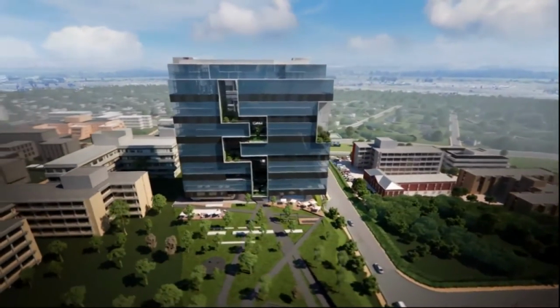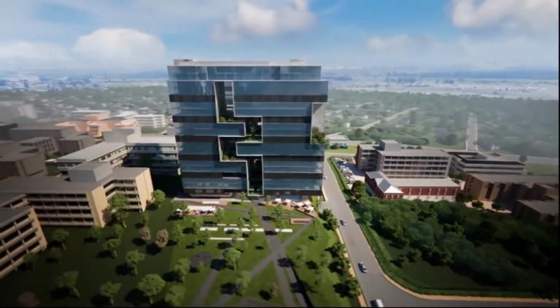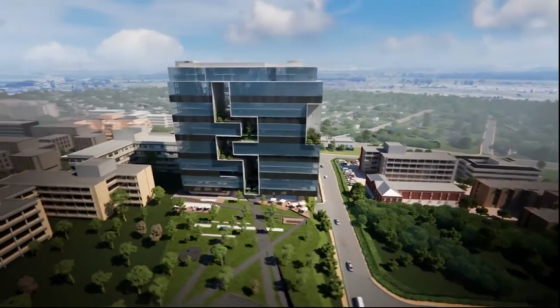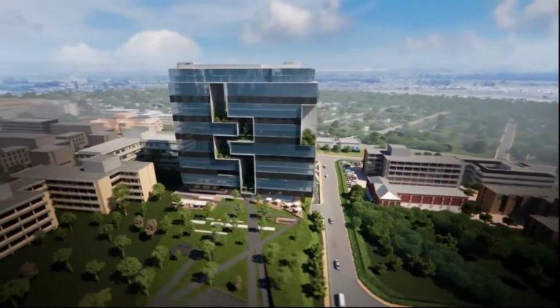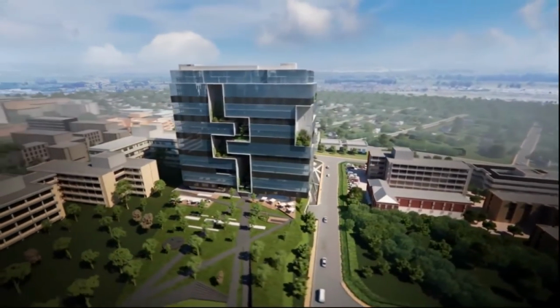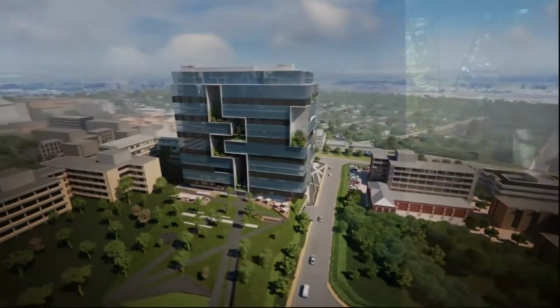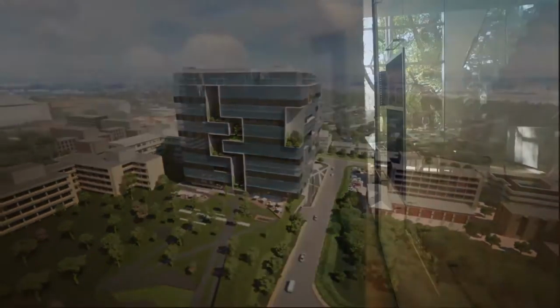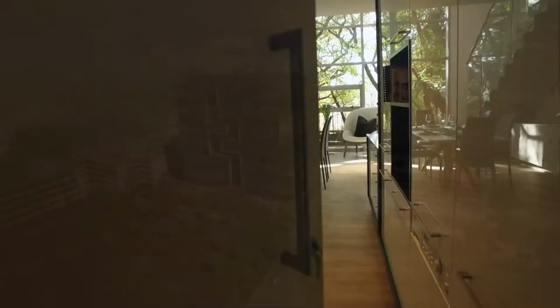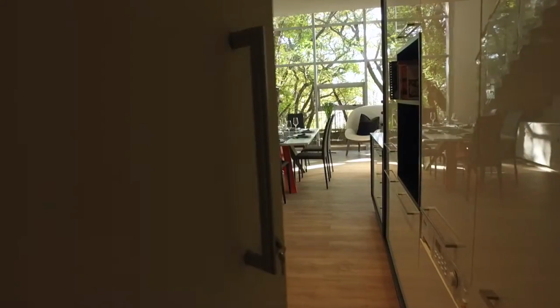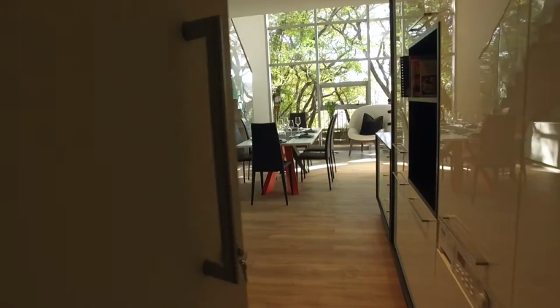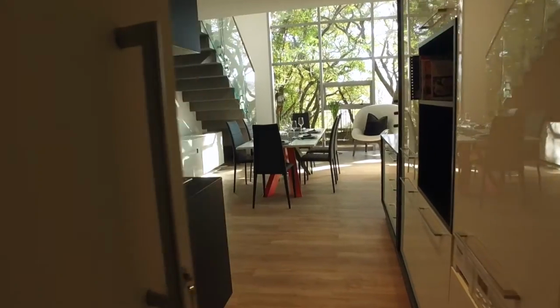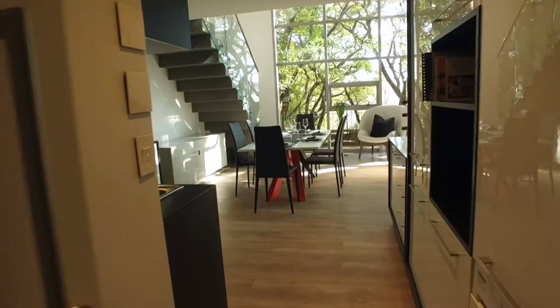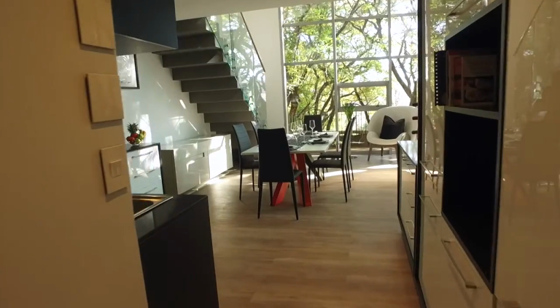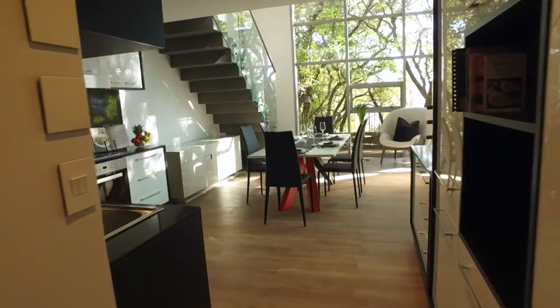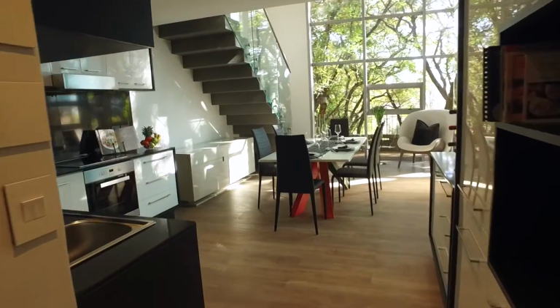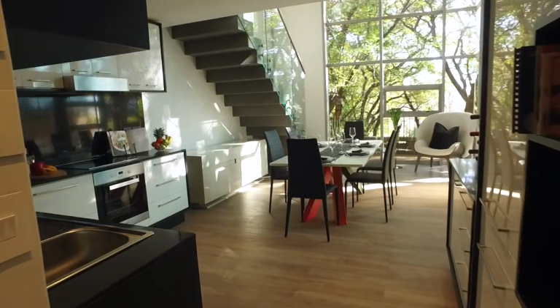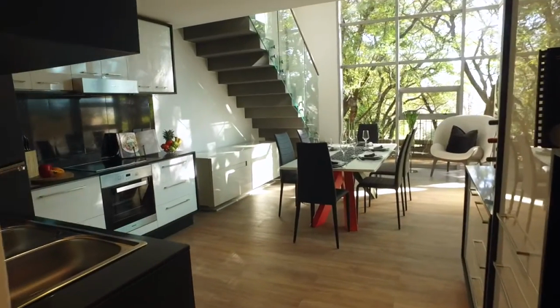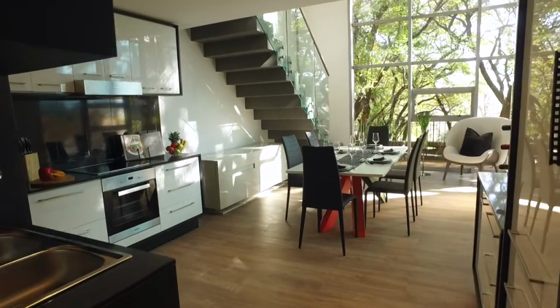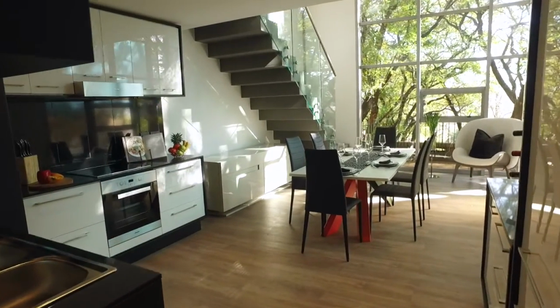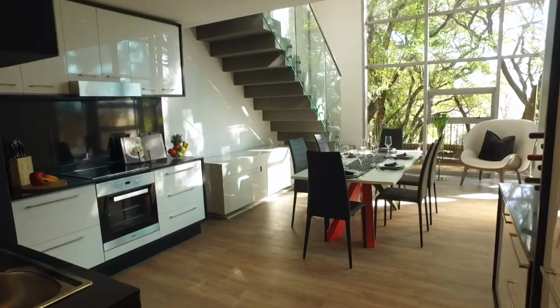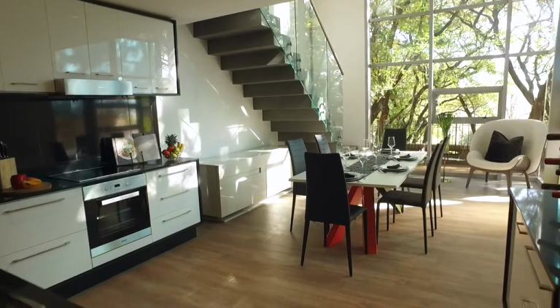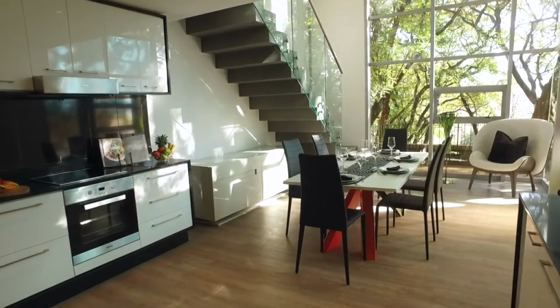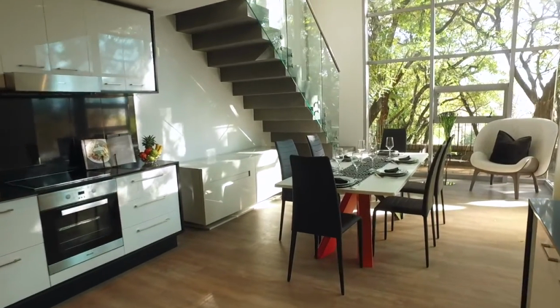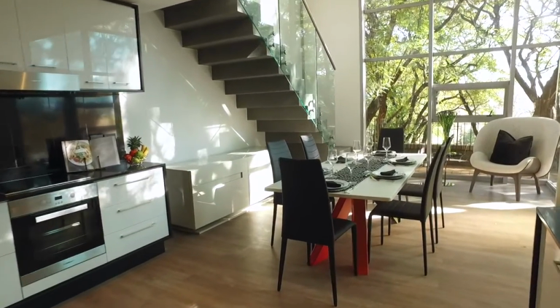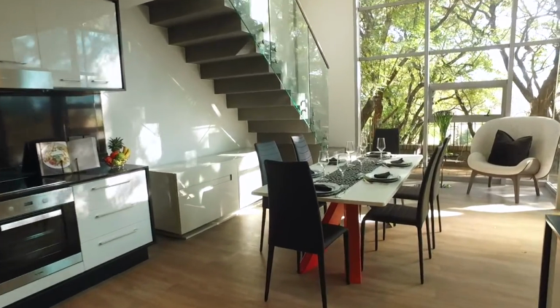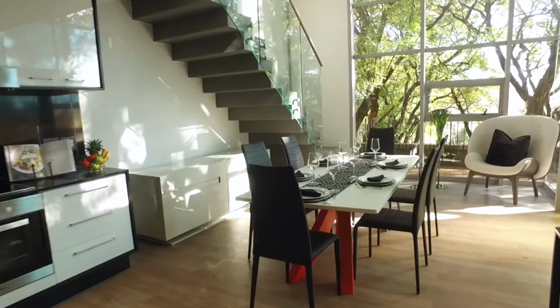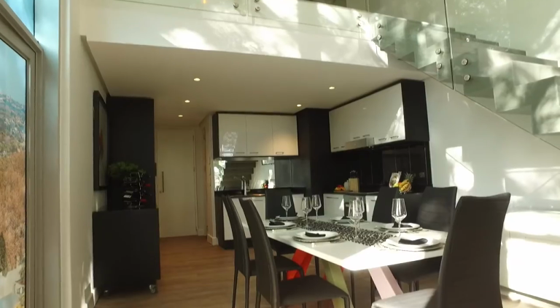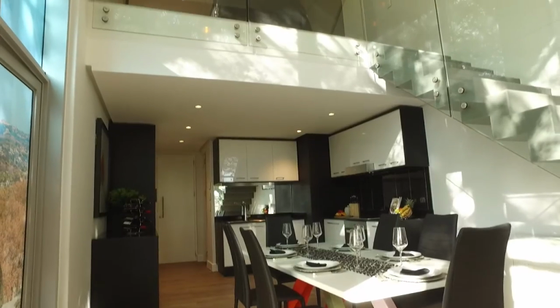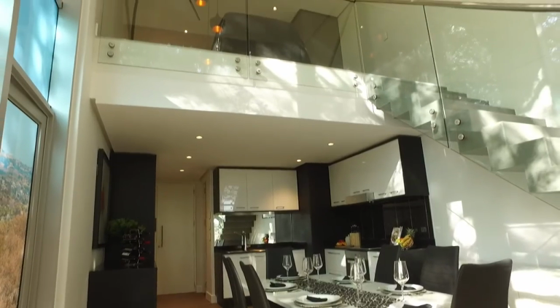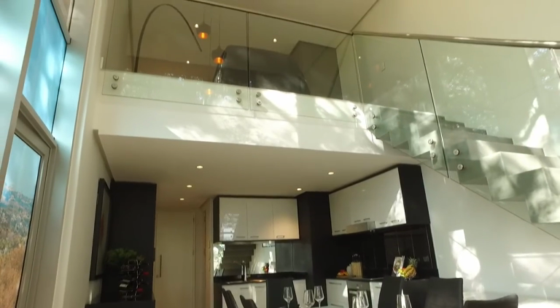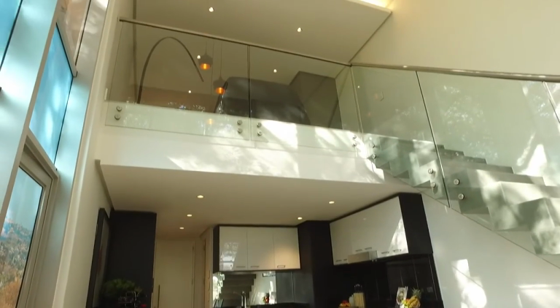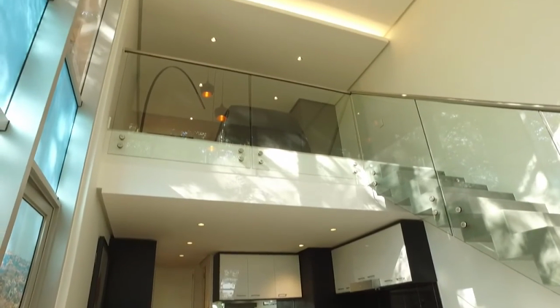Upon entry to the apartment you're met with a contemporary interior. The double volume living space is made up of an open-plan kitchen, dining area and living area.